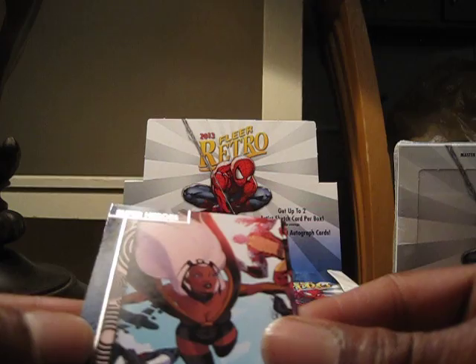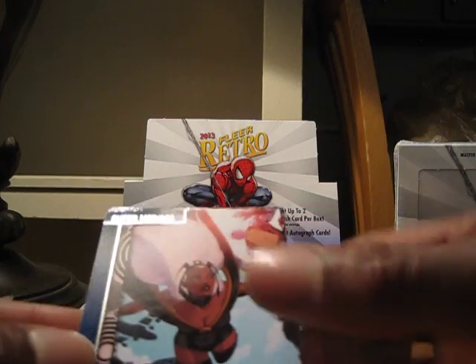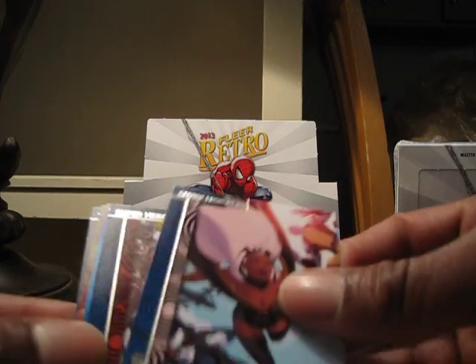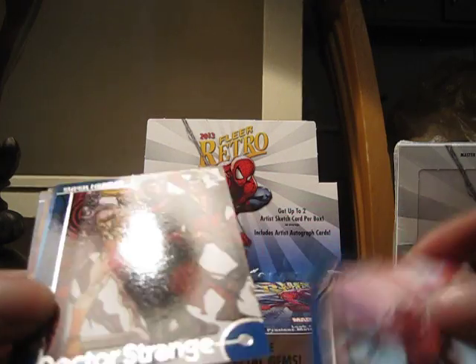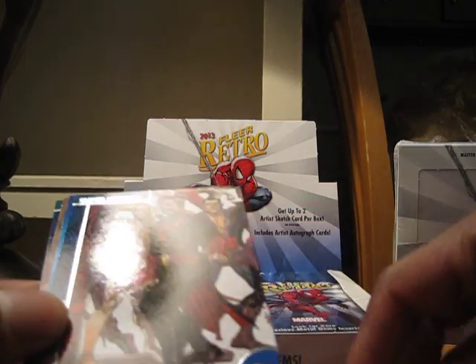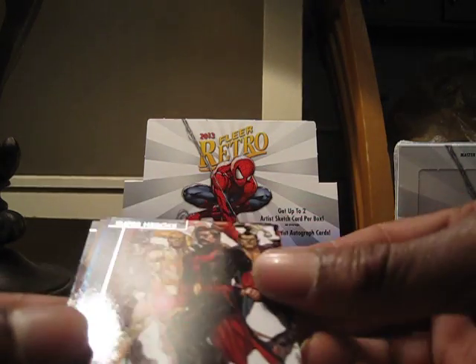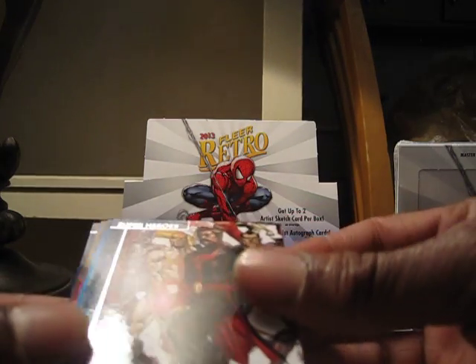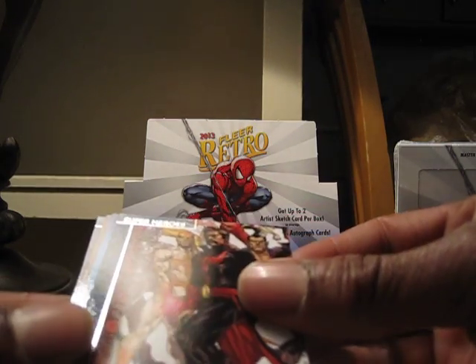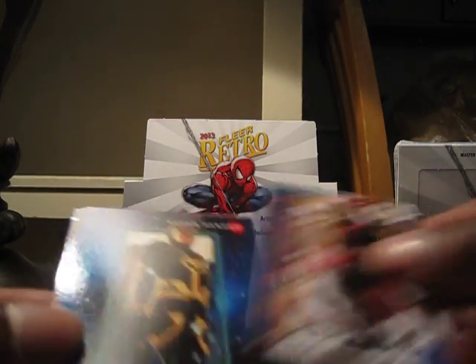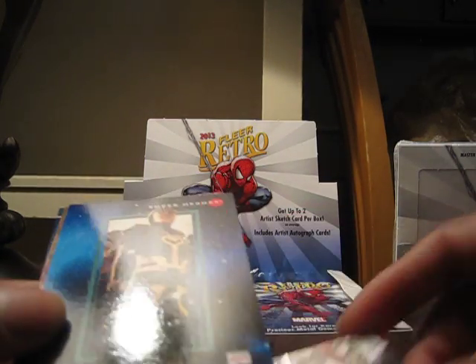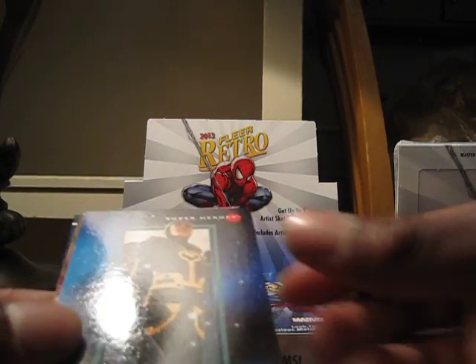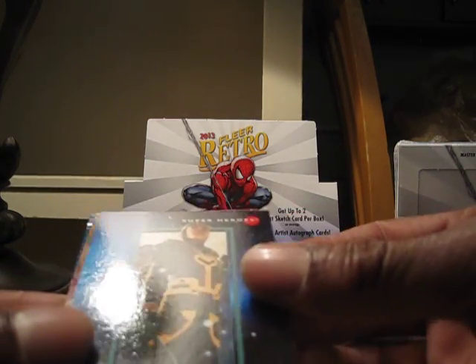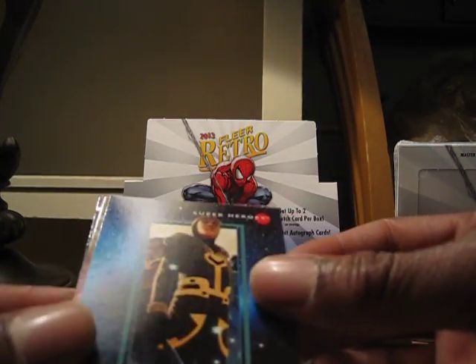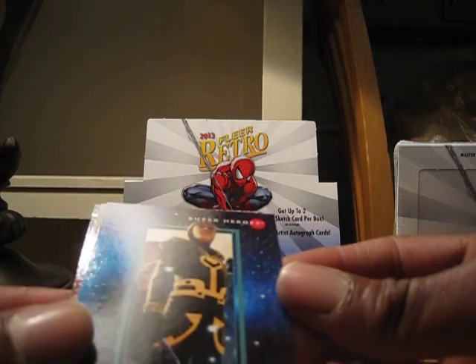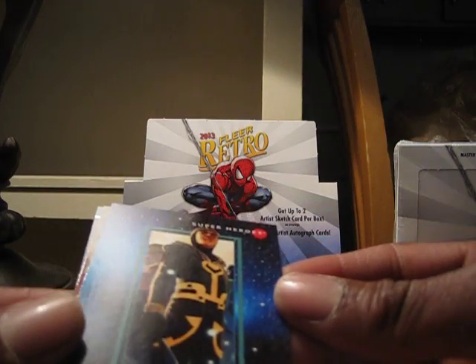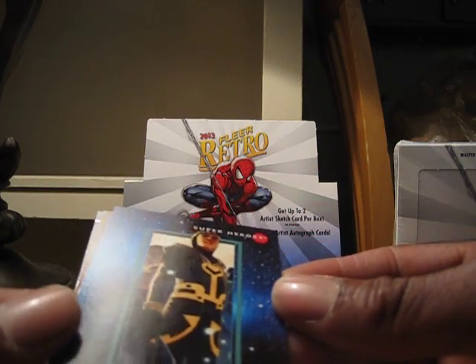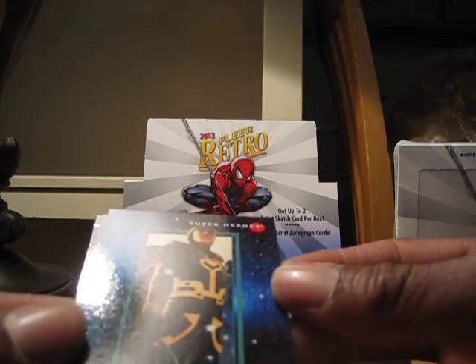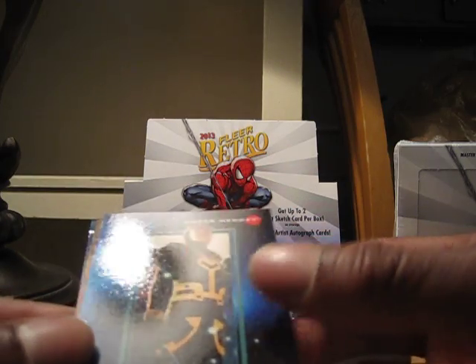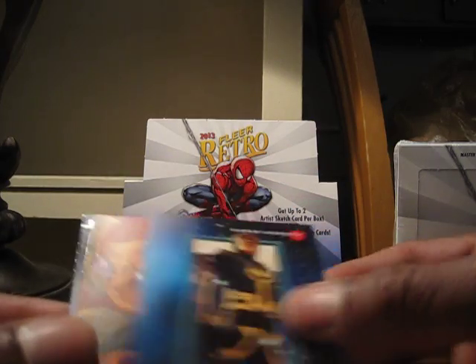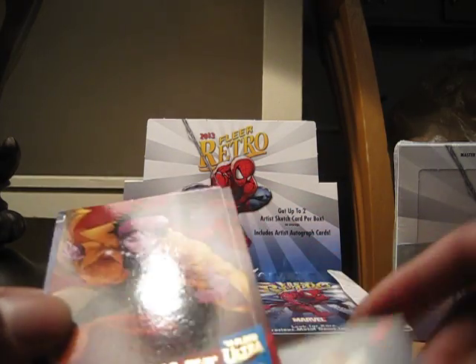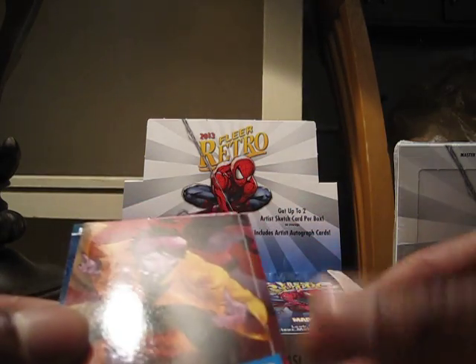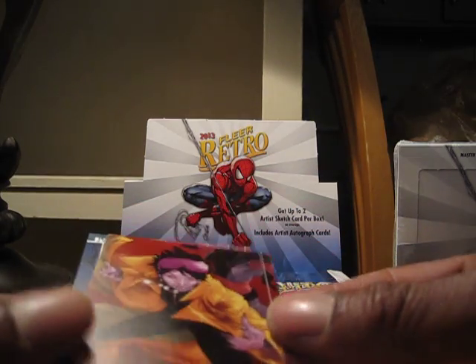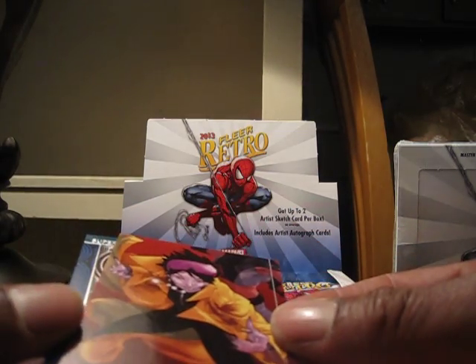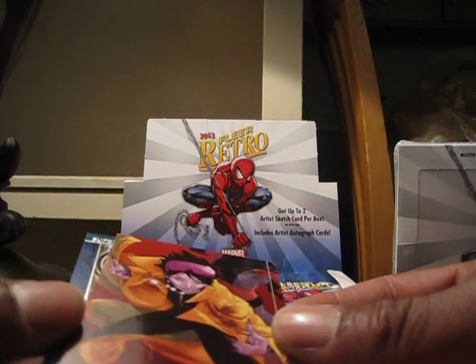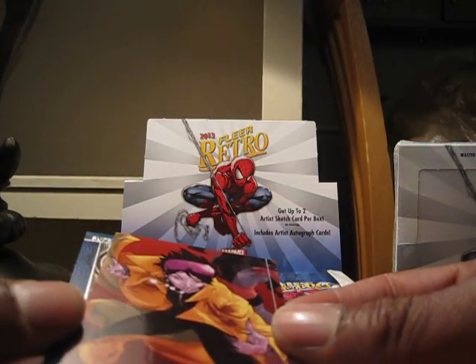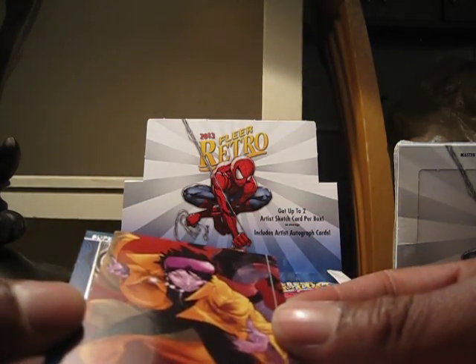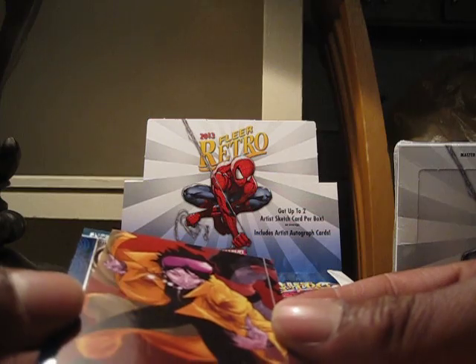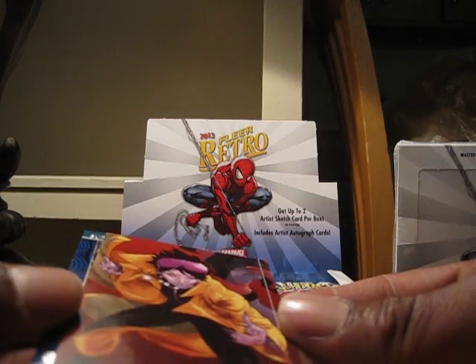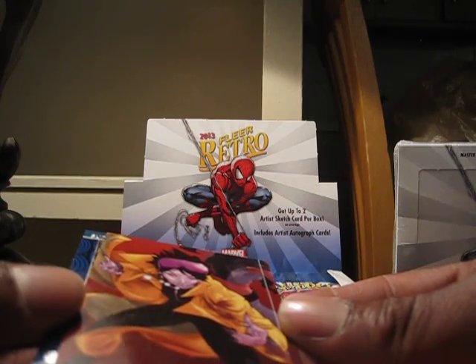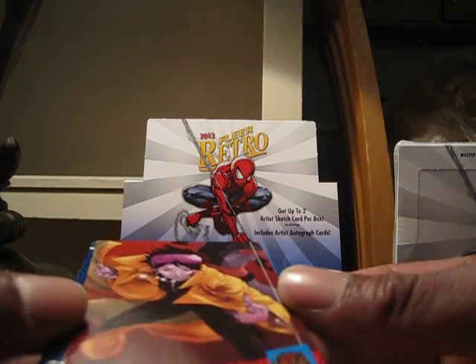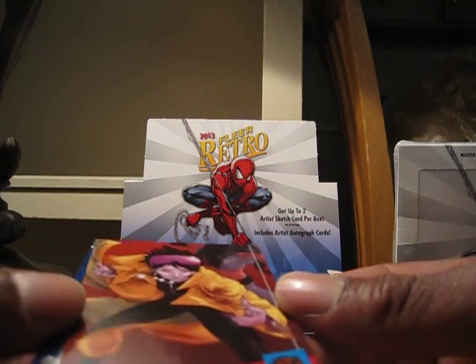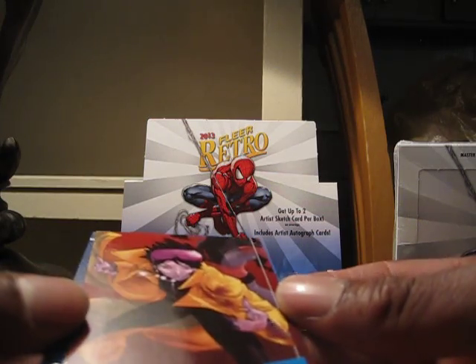Storm, Dr. Strange, Loki — one weird looking Loki. Jubilee, the vampire form.